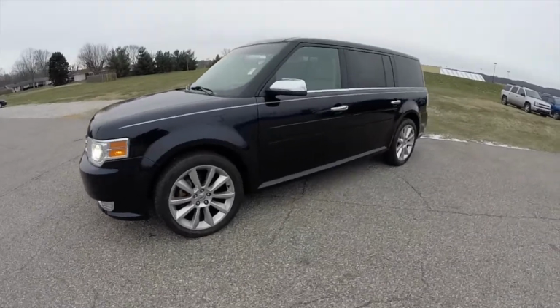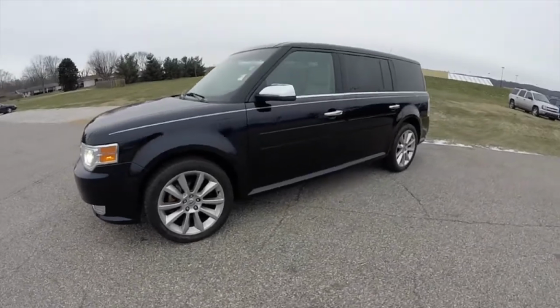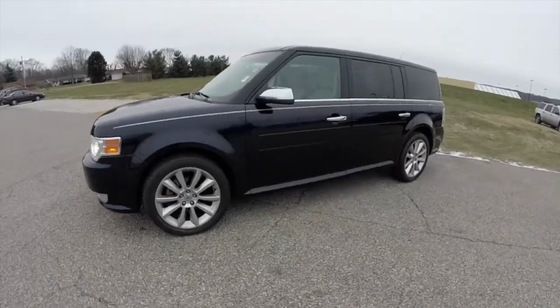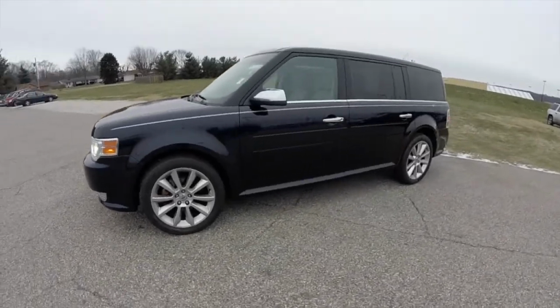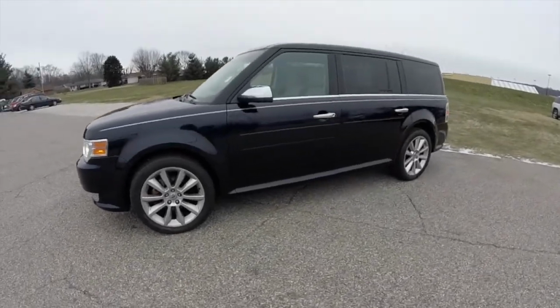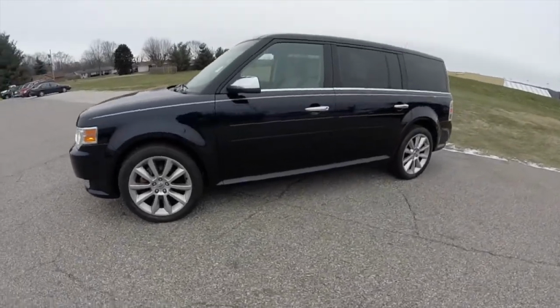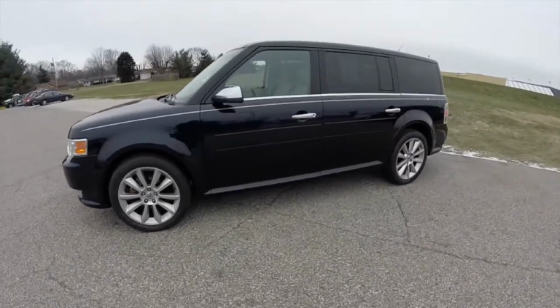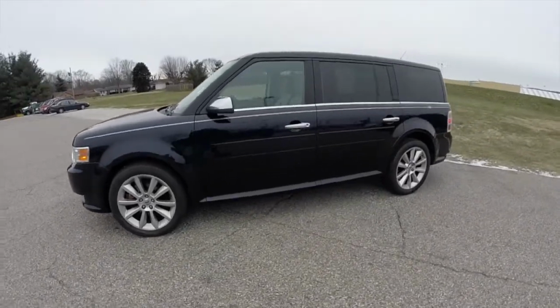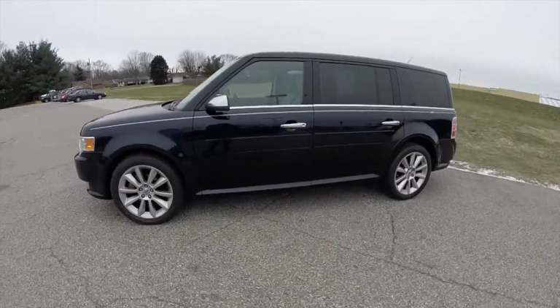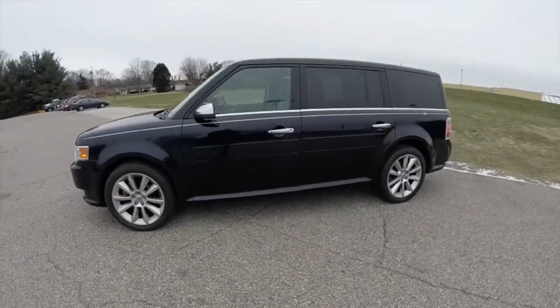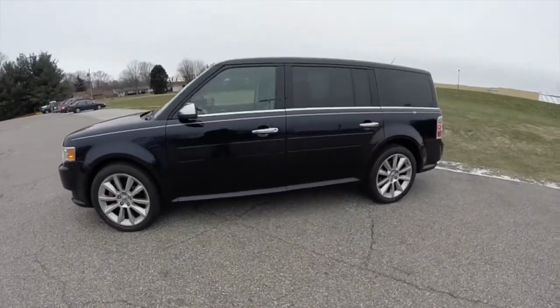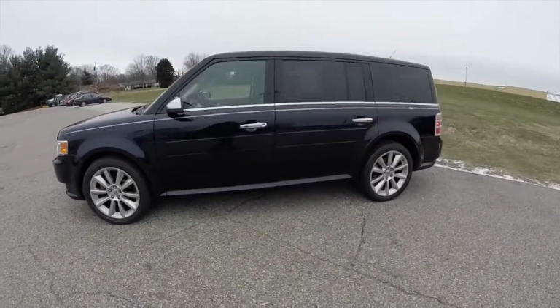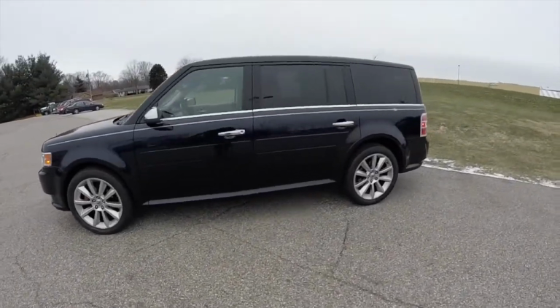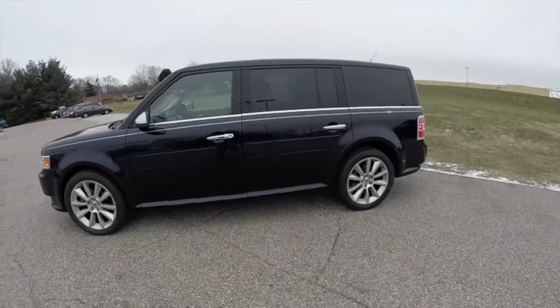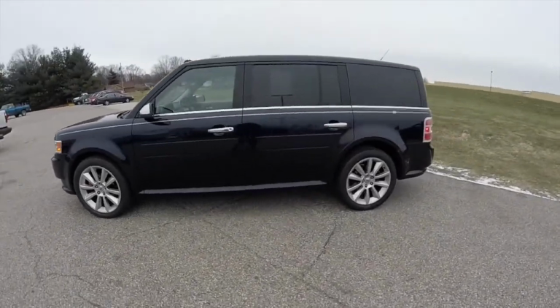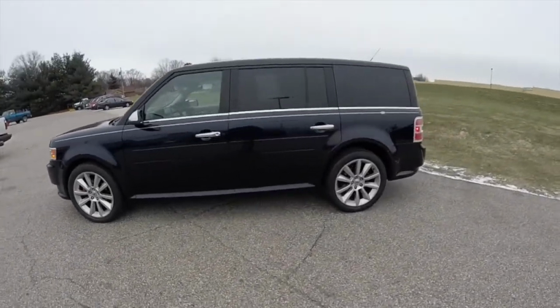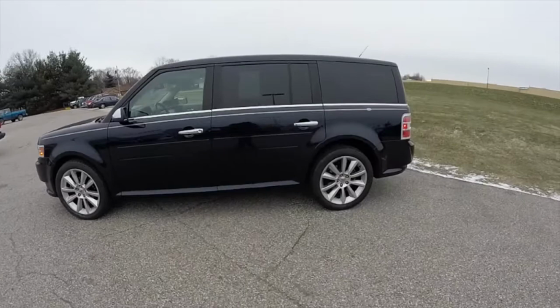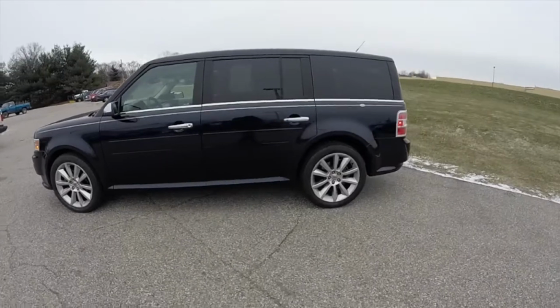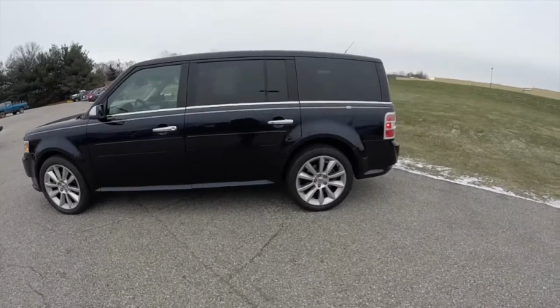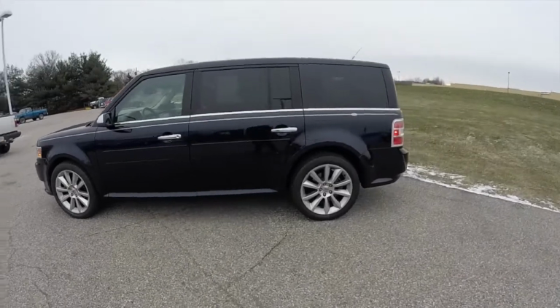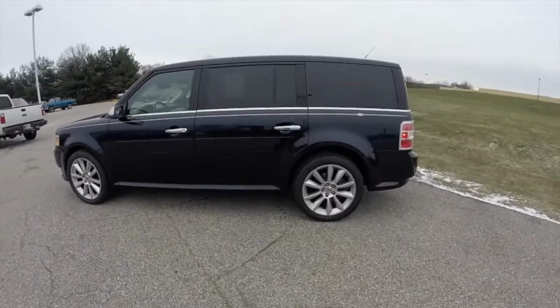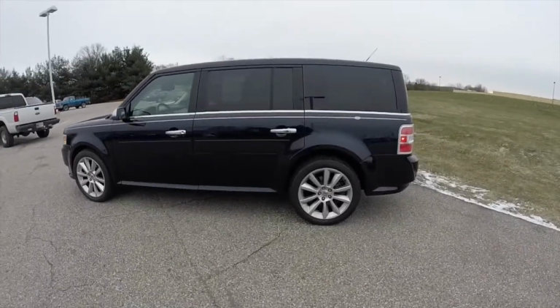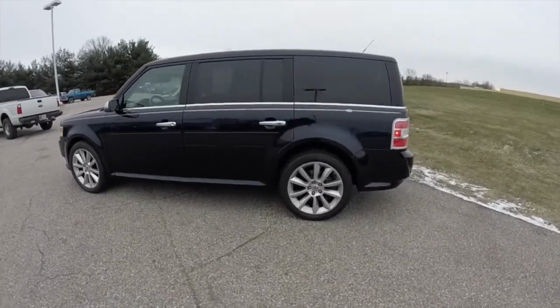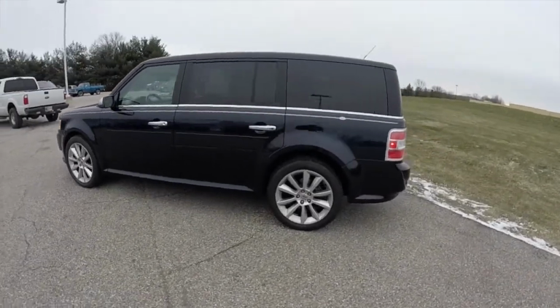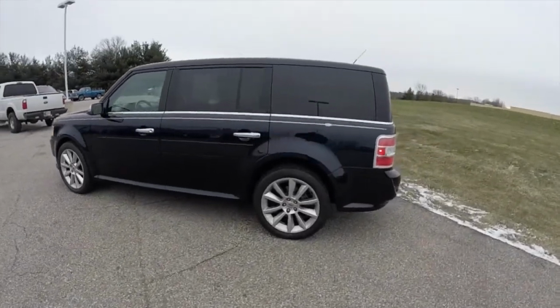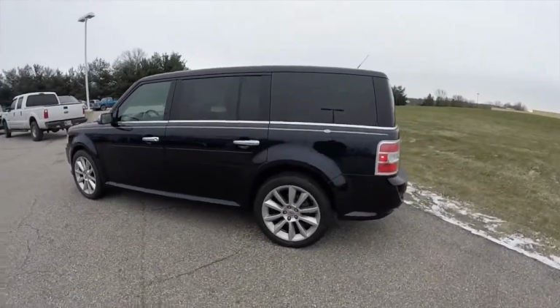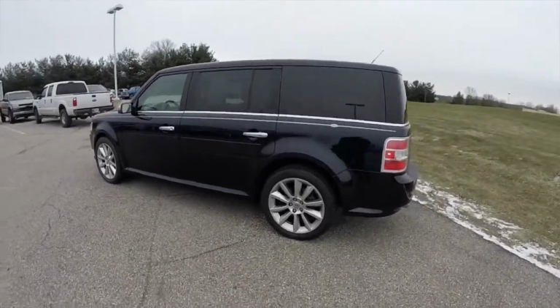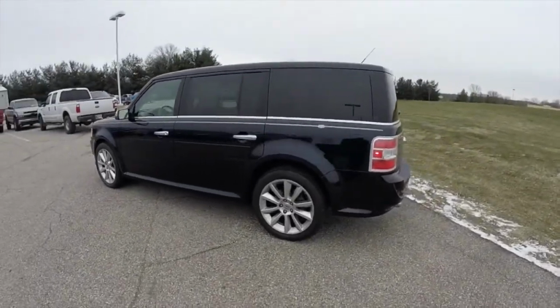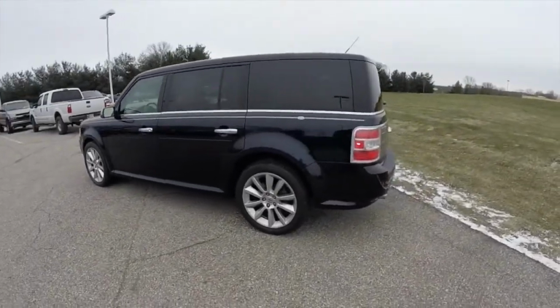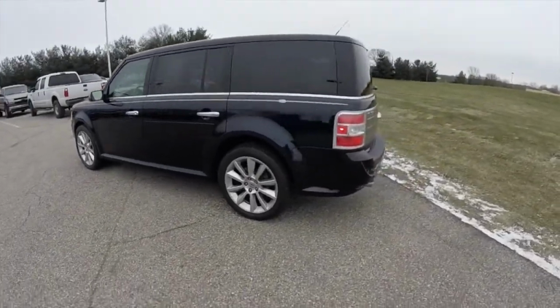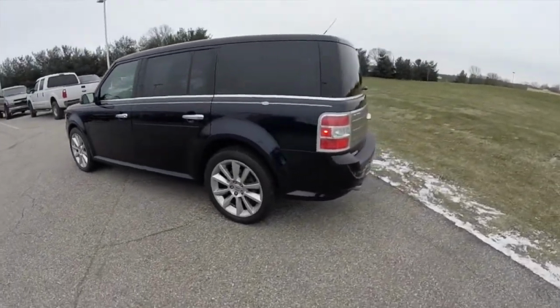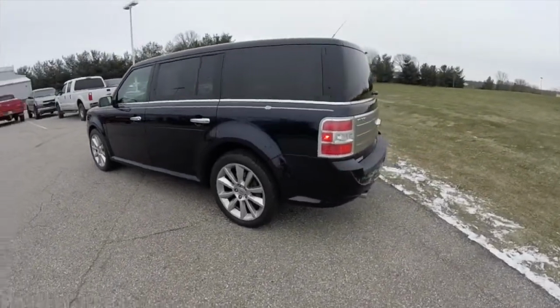This Flex is in dark ink blue clear coat metallic. It has the light stone premium perforated leather interior.